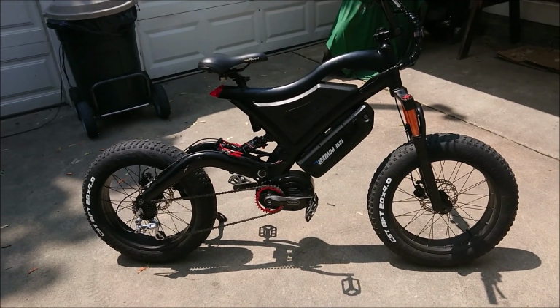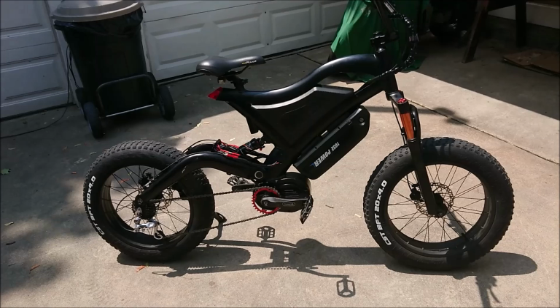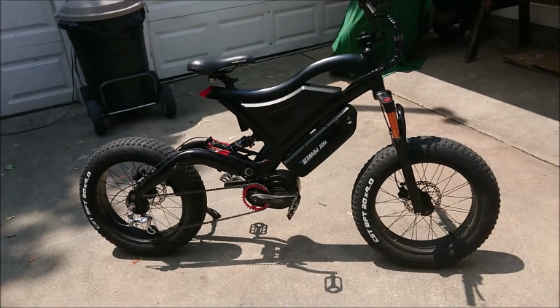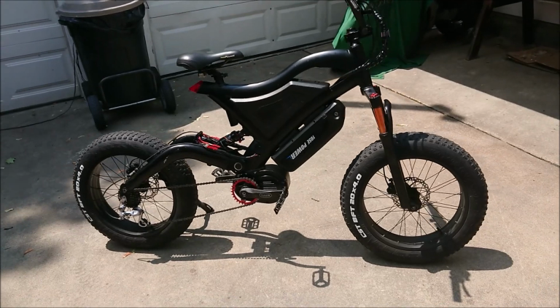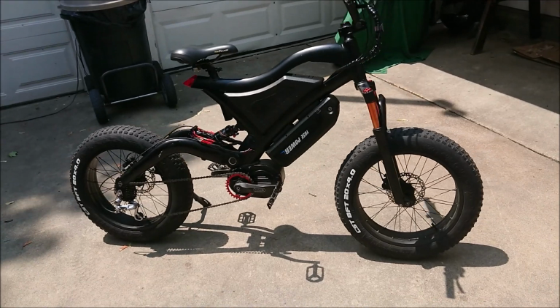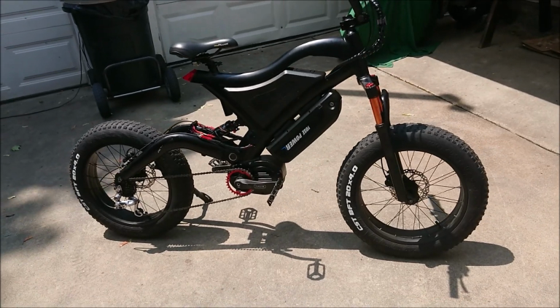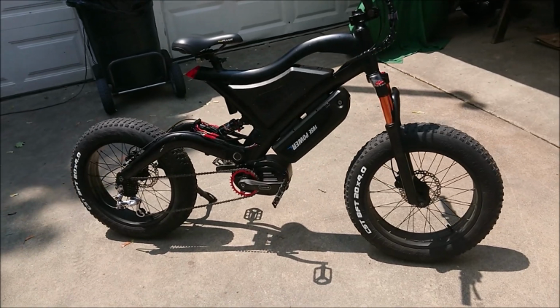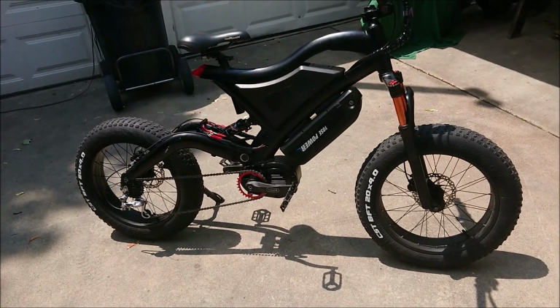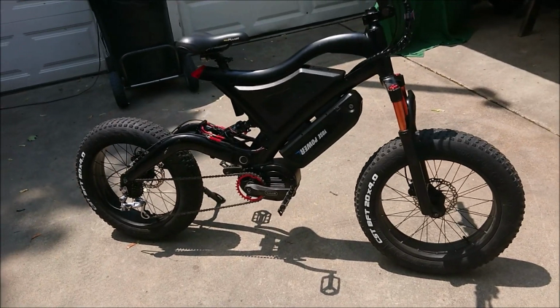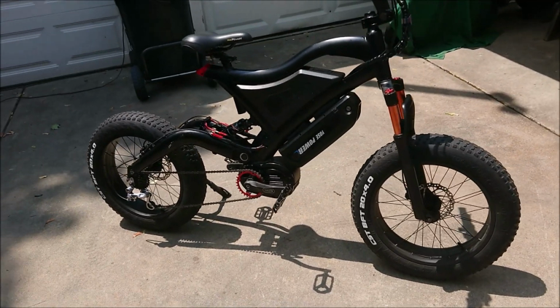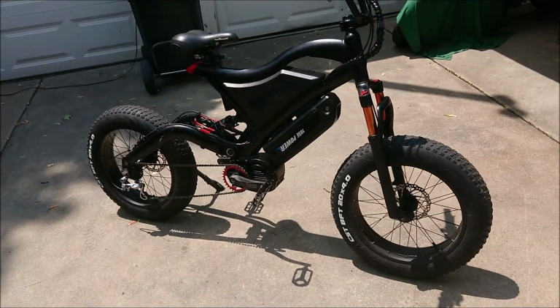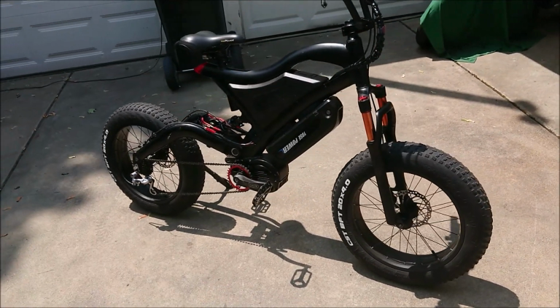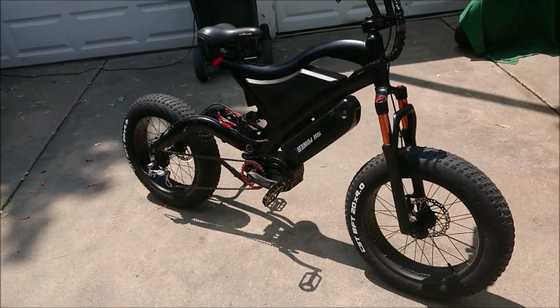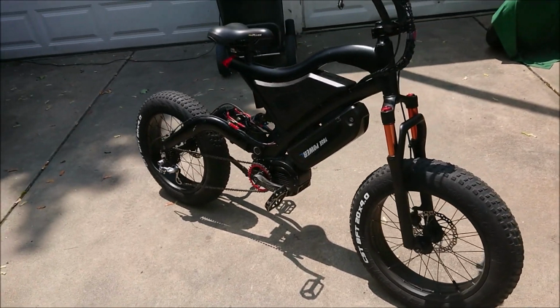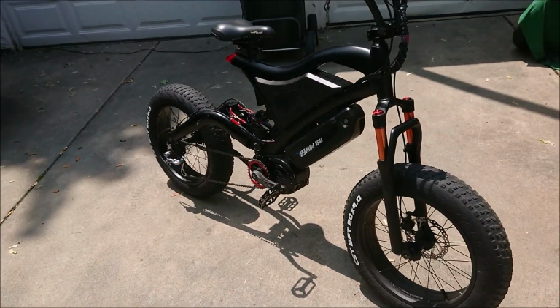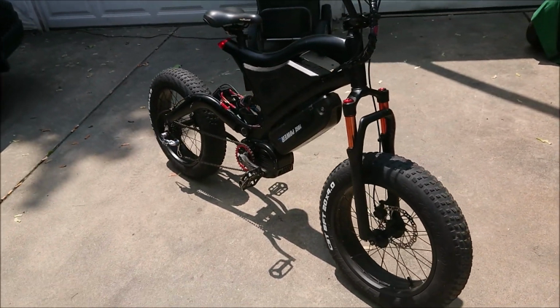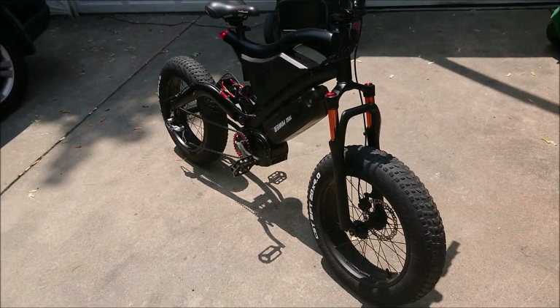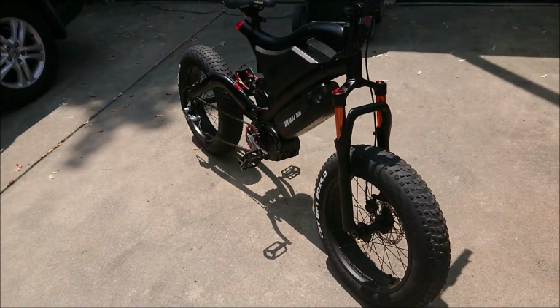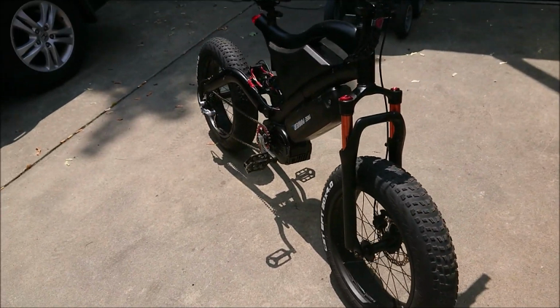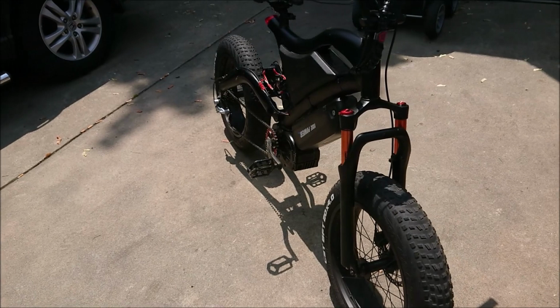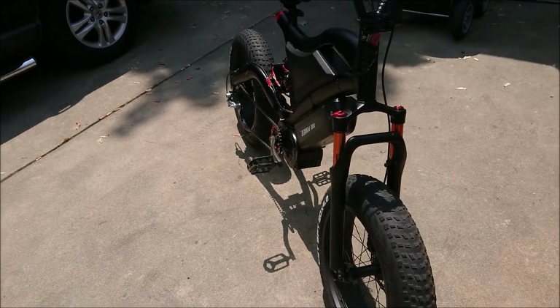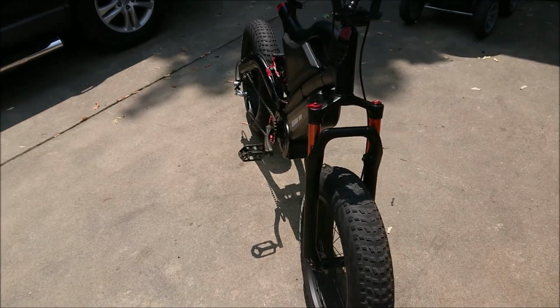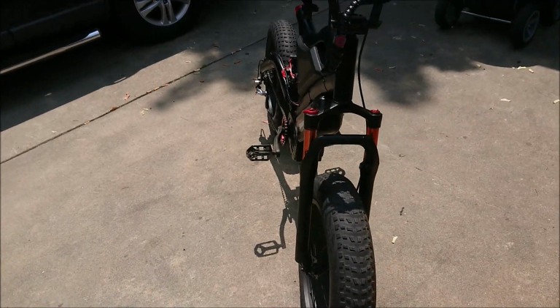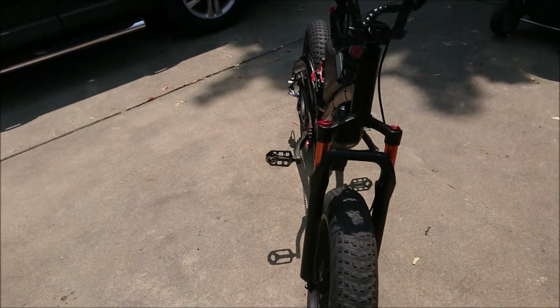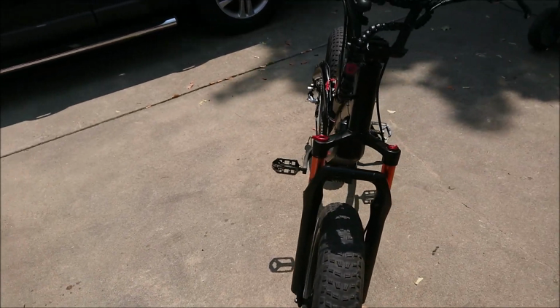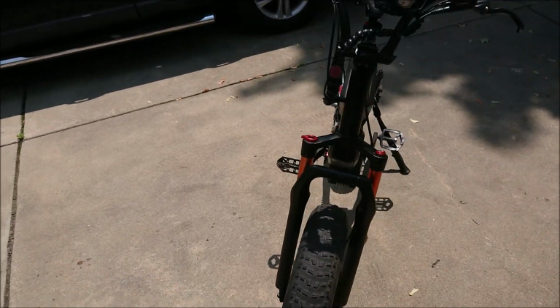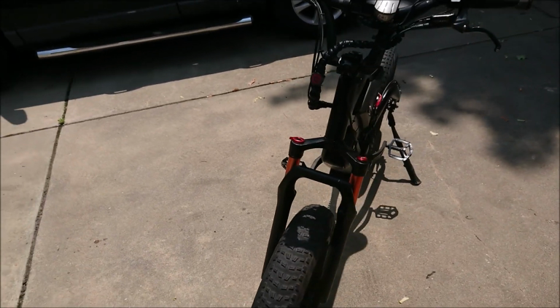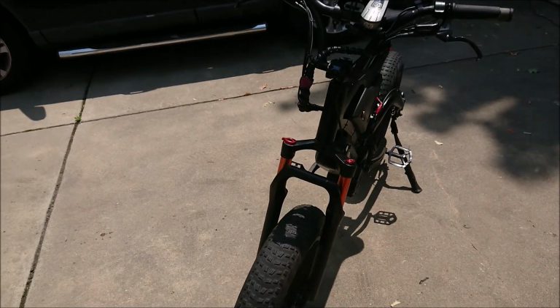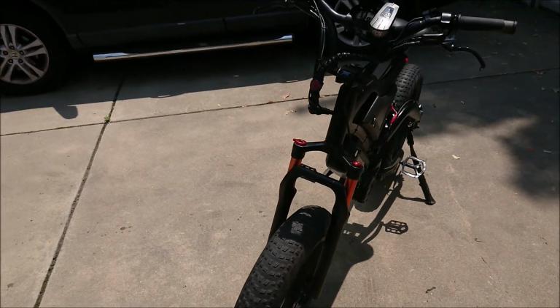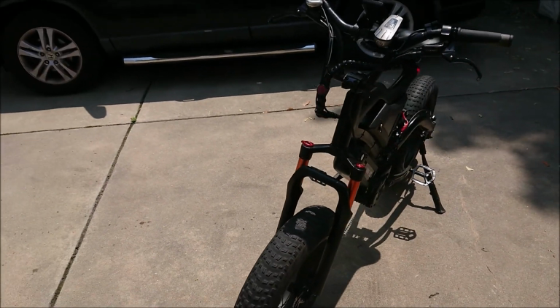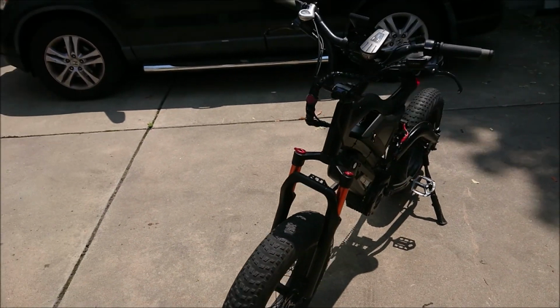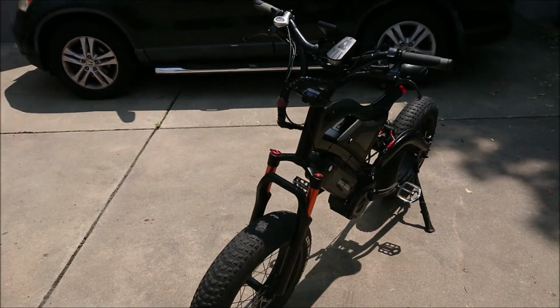It's a secondary battery with a microchip onto it, so it gives me a total of 25 amp hours.